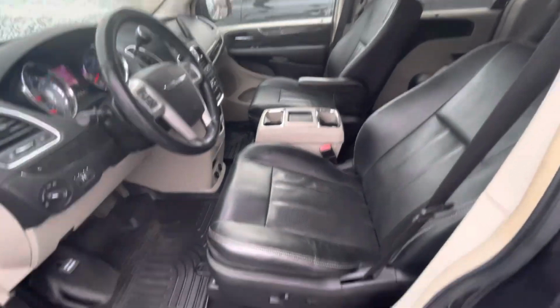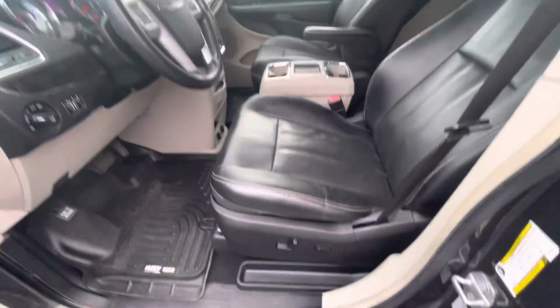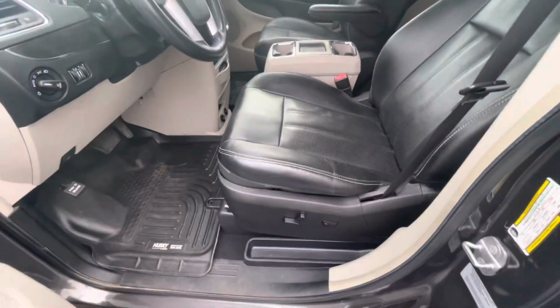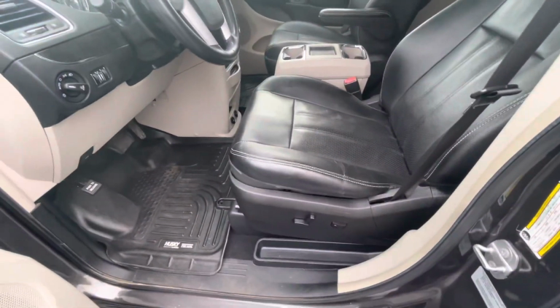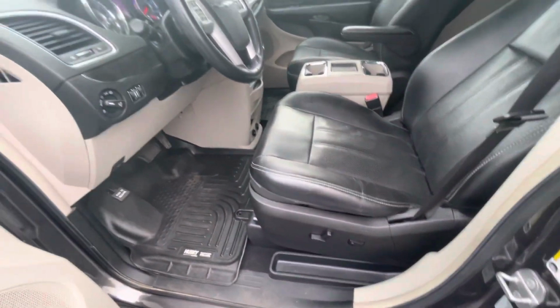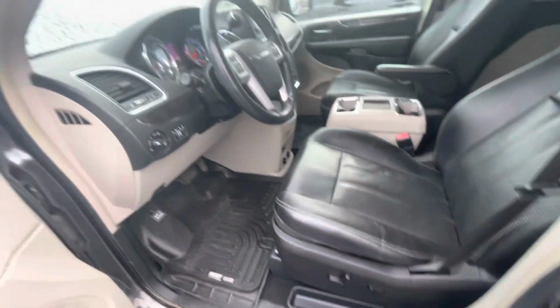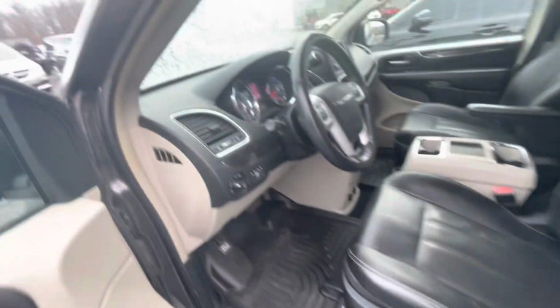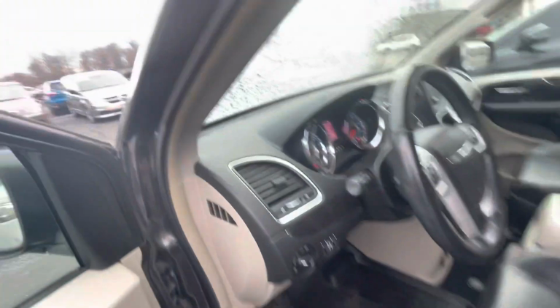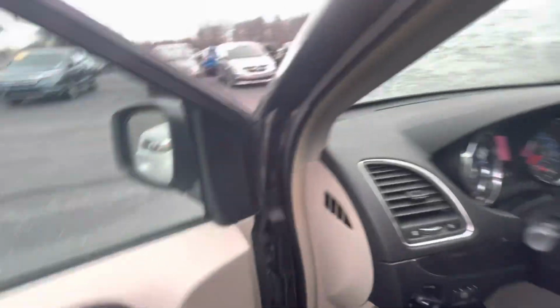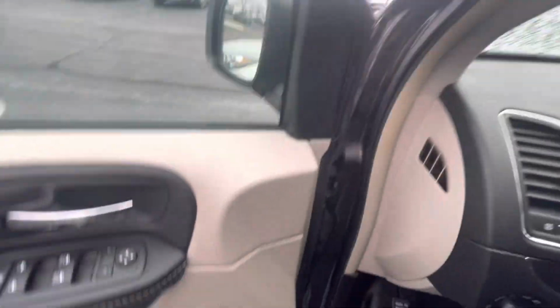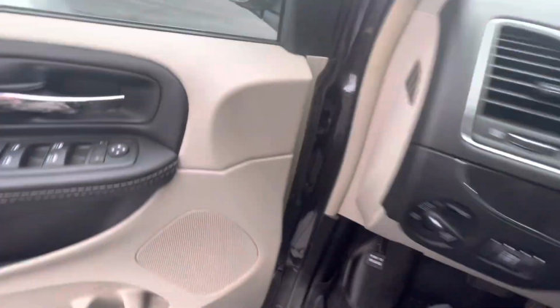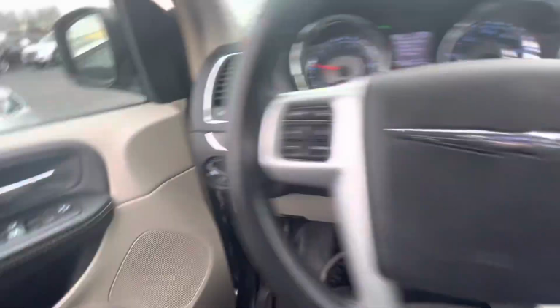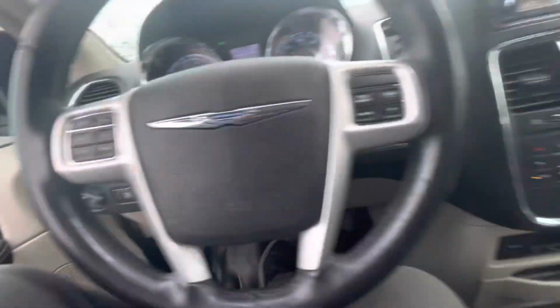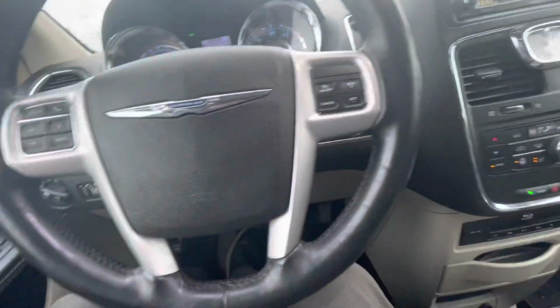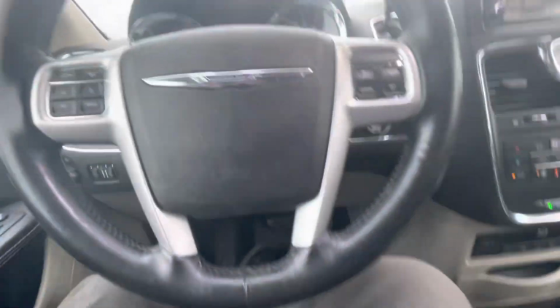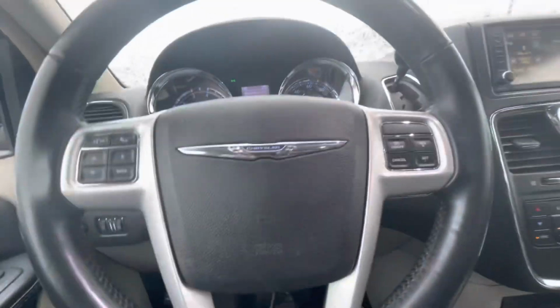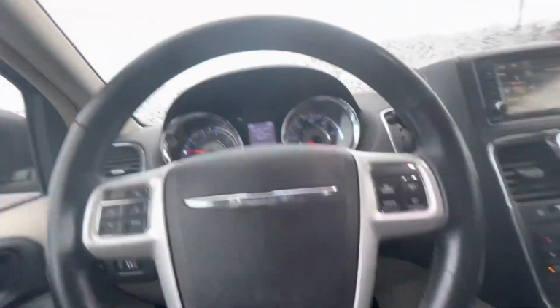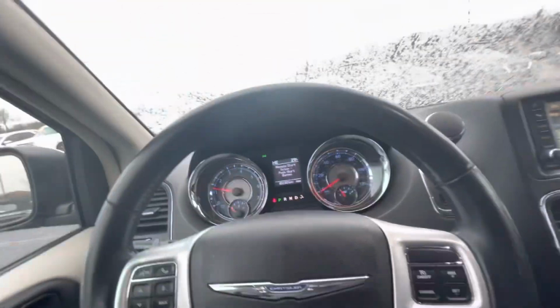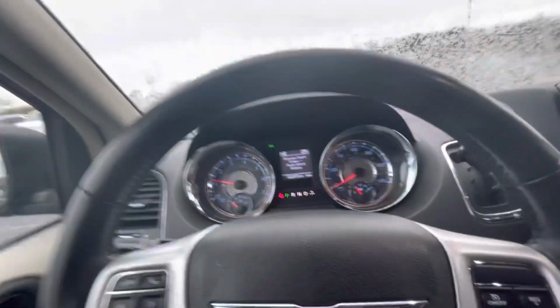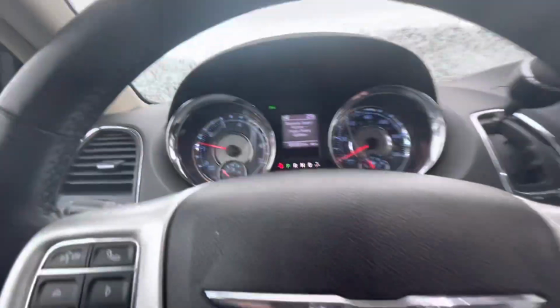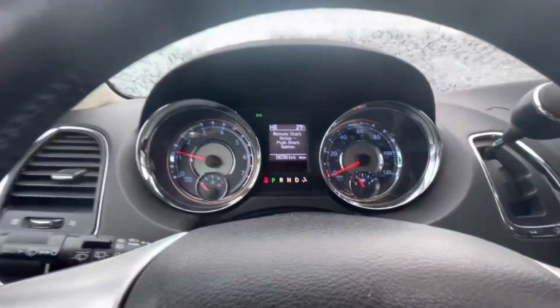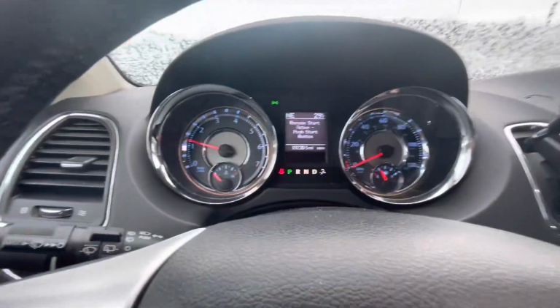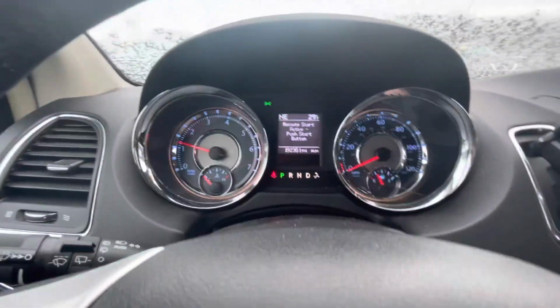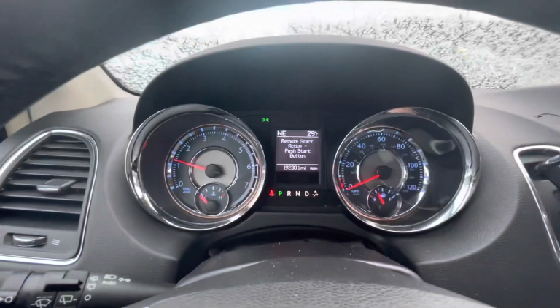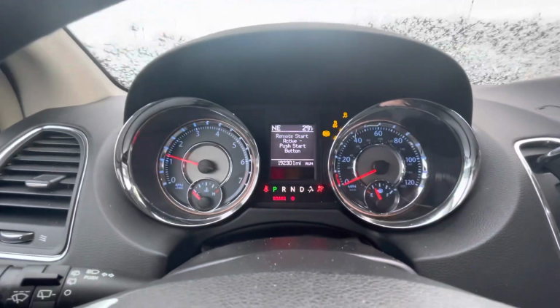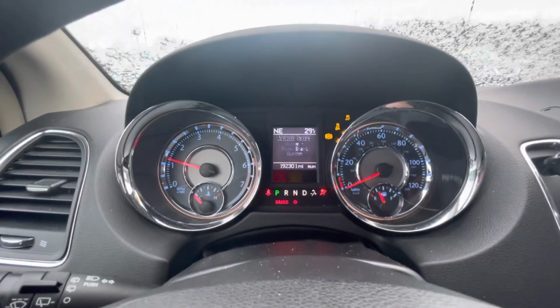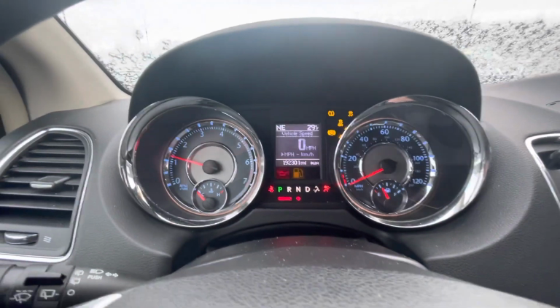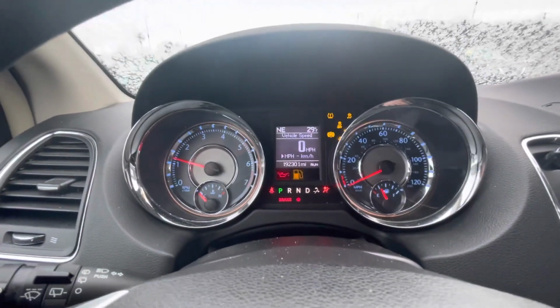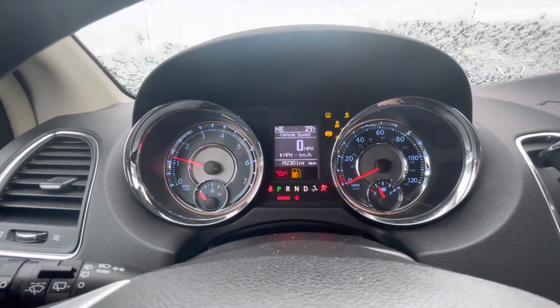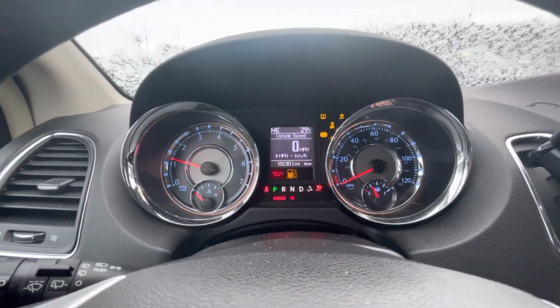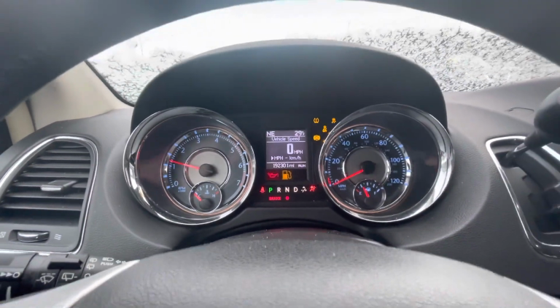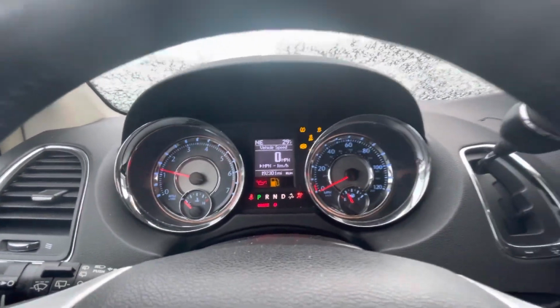It has leather seats and power seats. The car has a hundred and ninety-two thousand, three hundred and one miles on it.